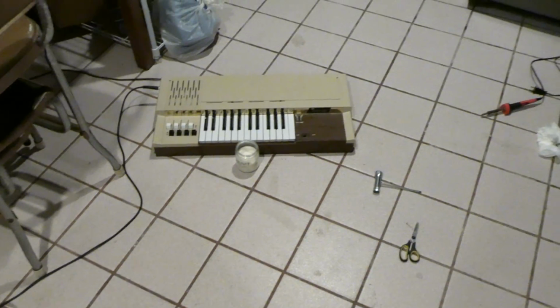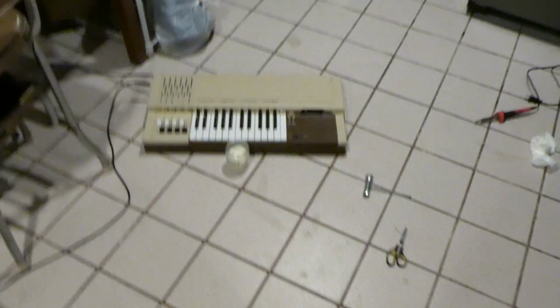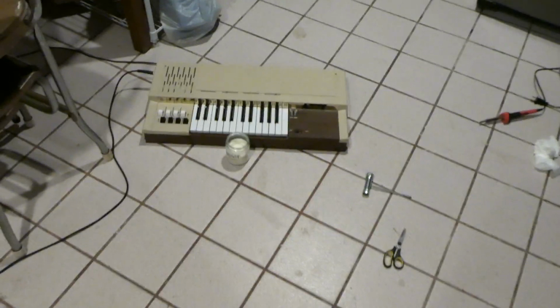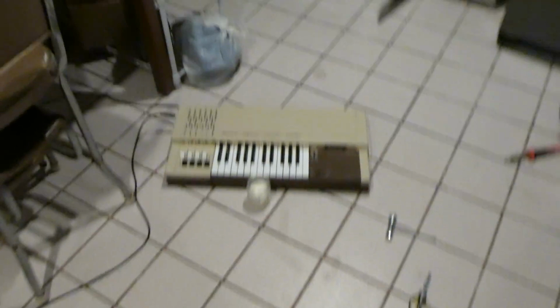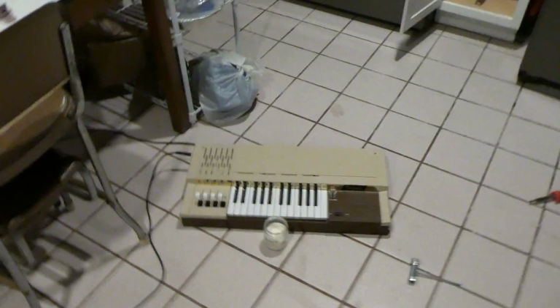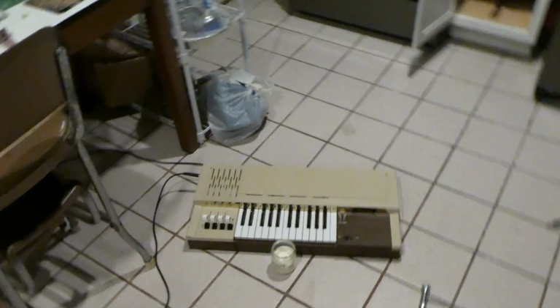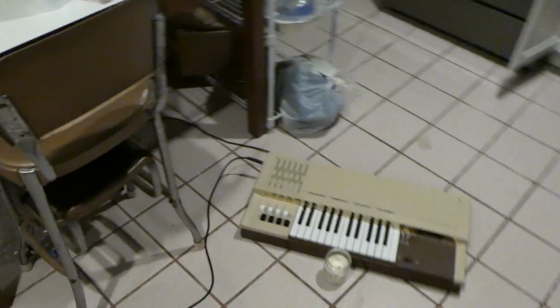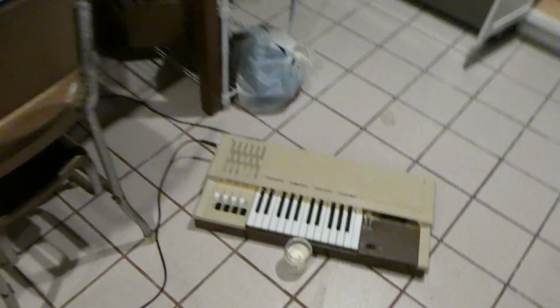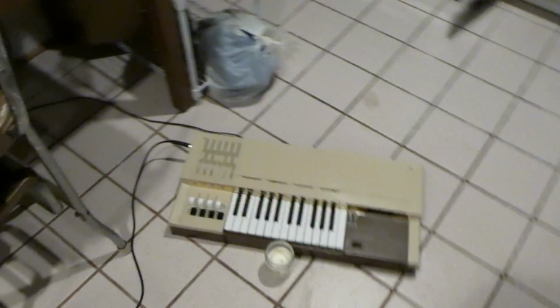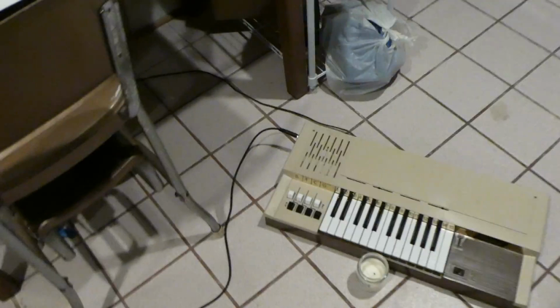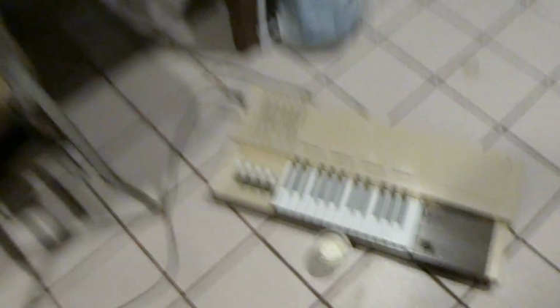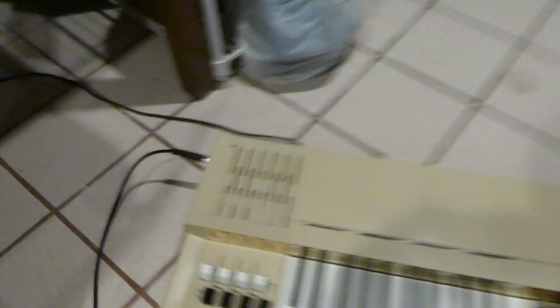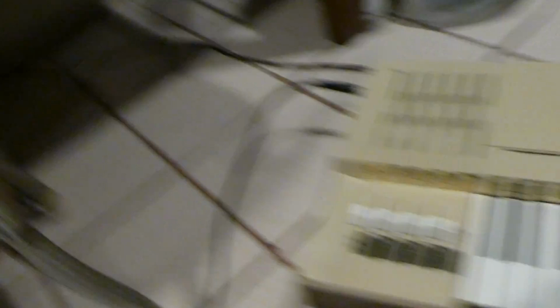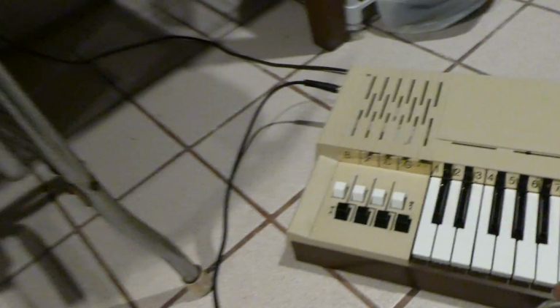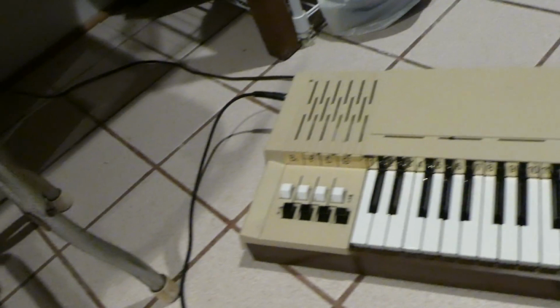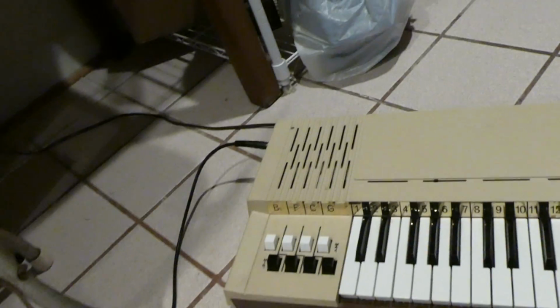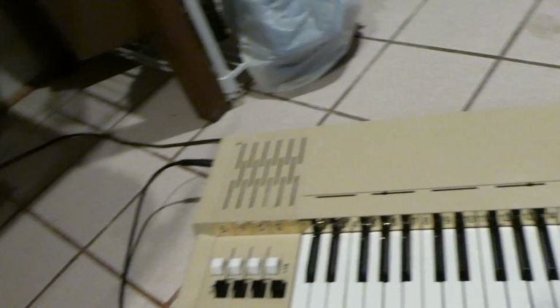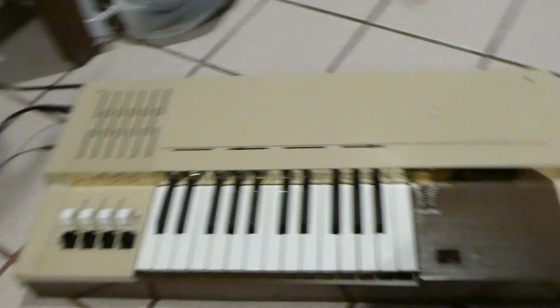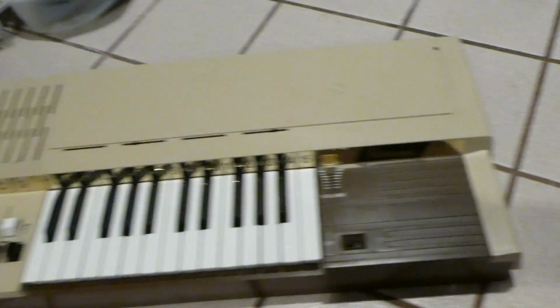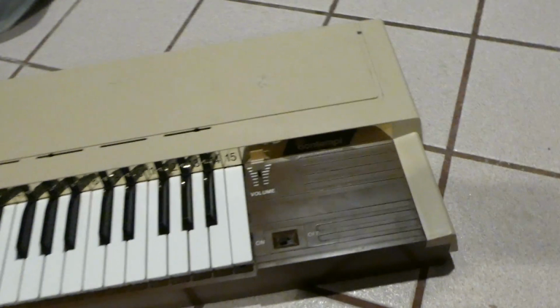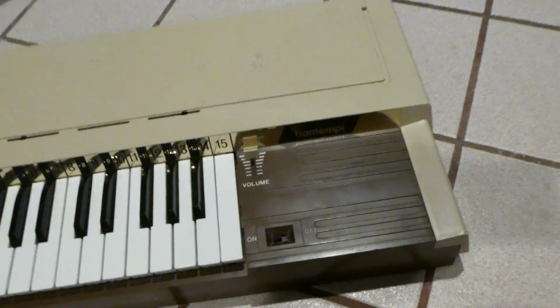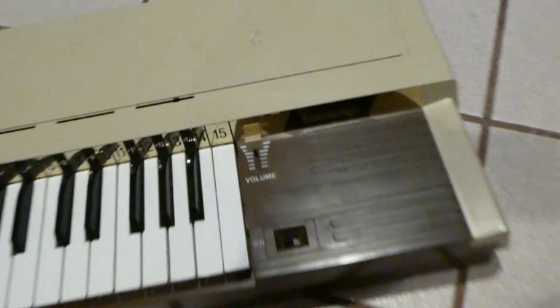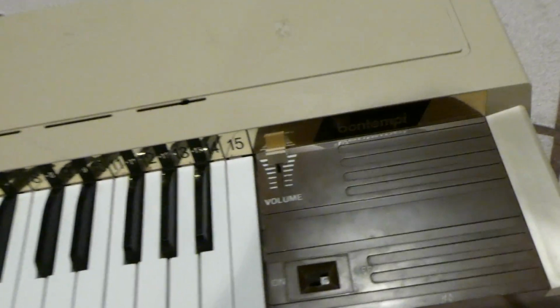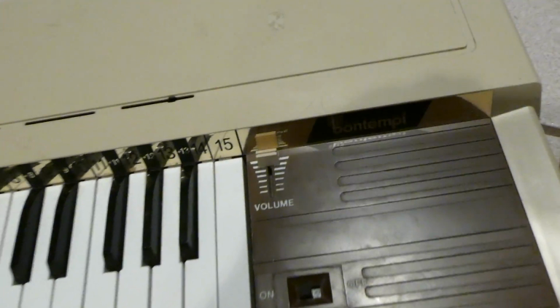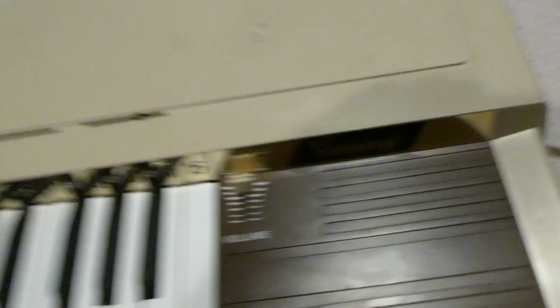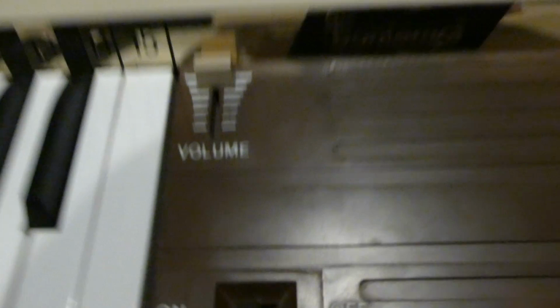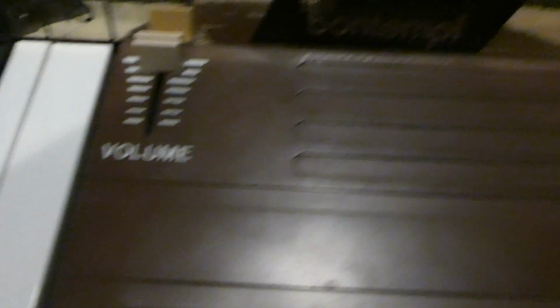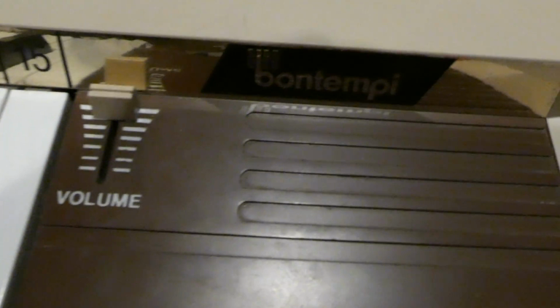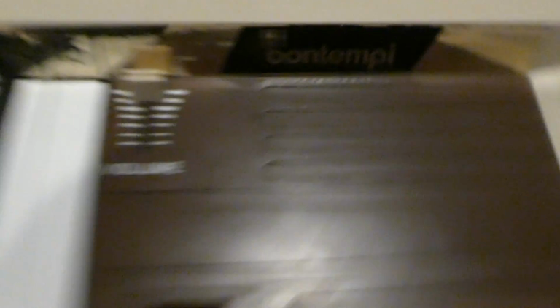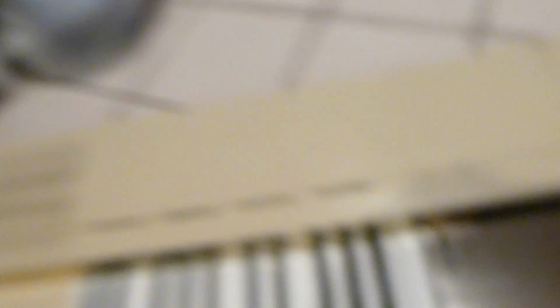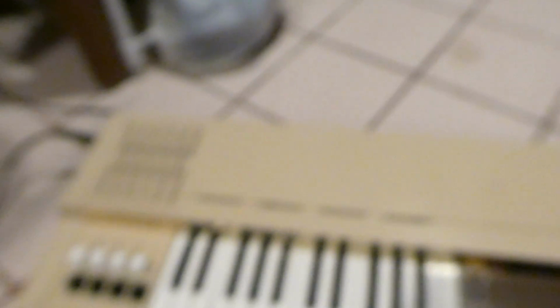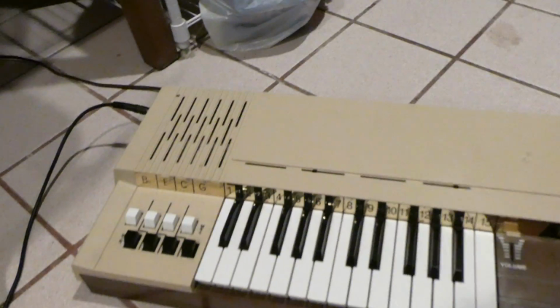Hello again. I'm making another video — well, the same day actually. This is my Bontempi B4 home organ.